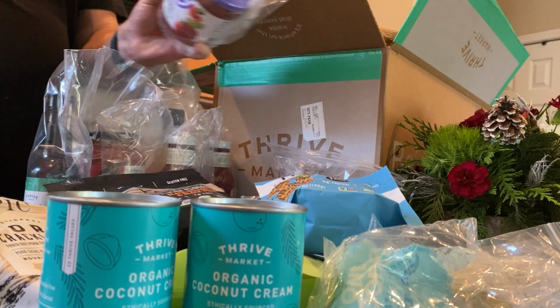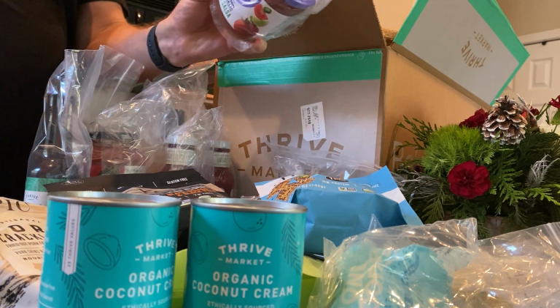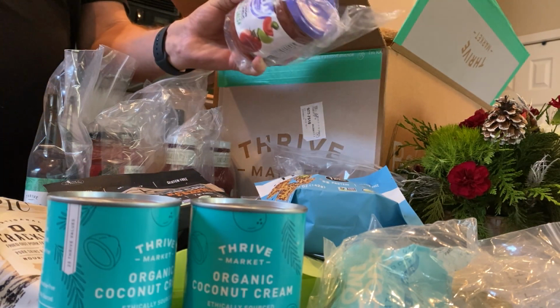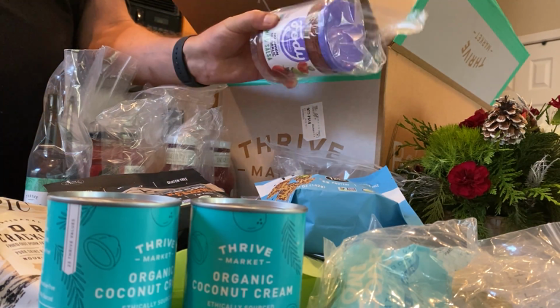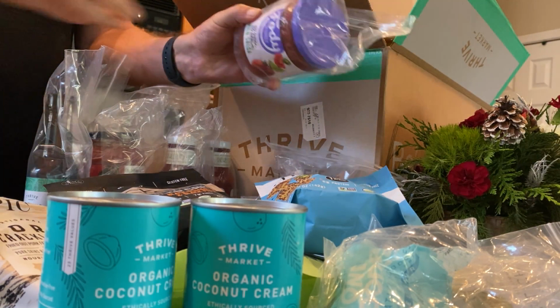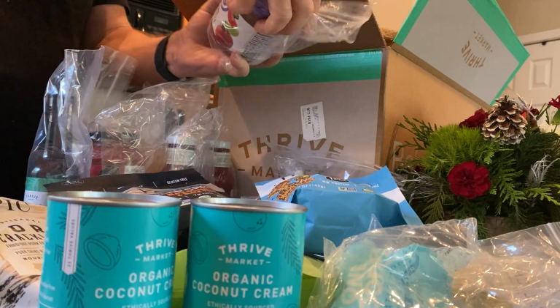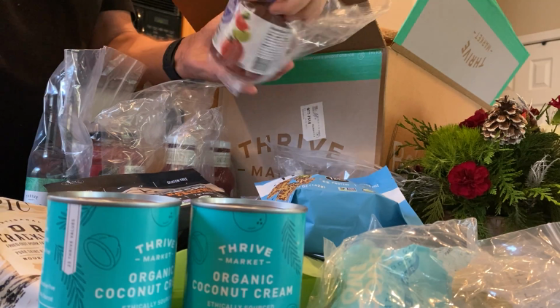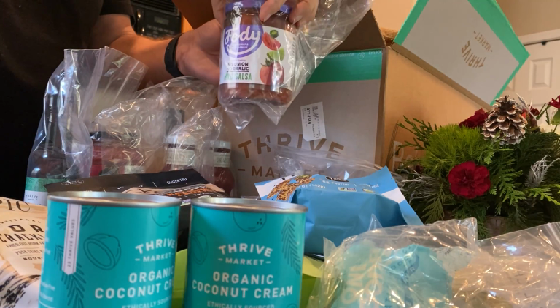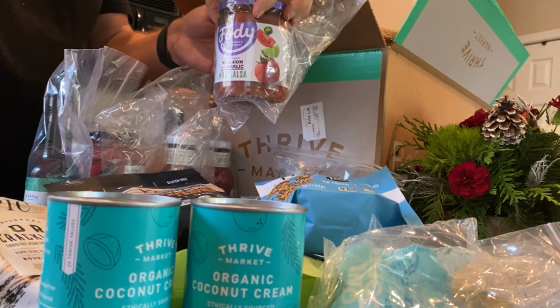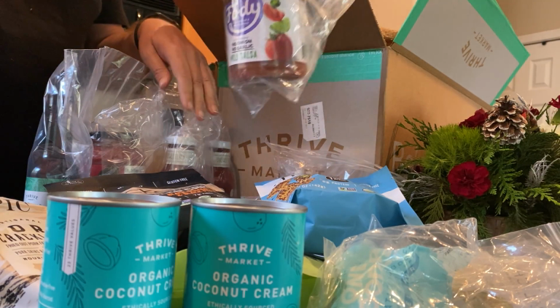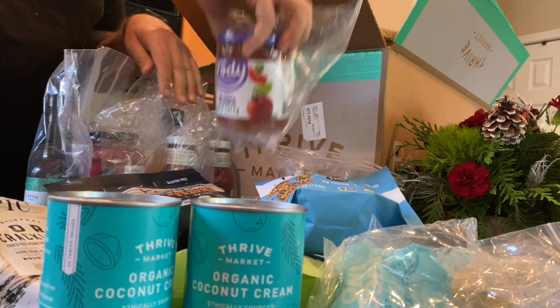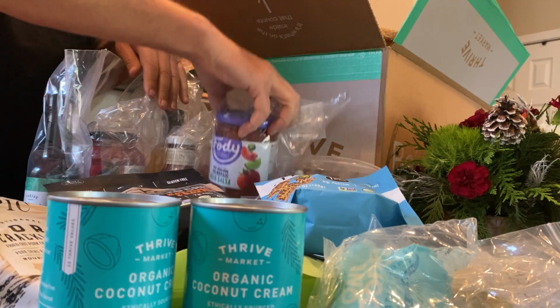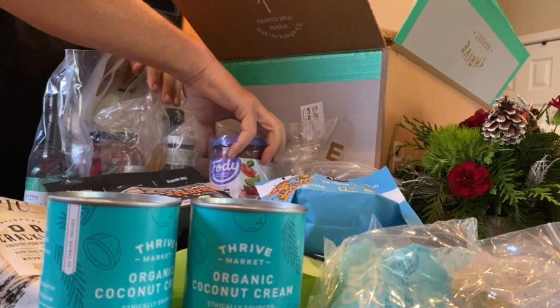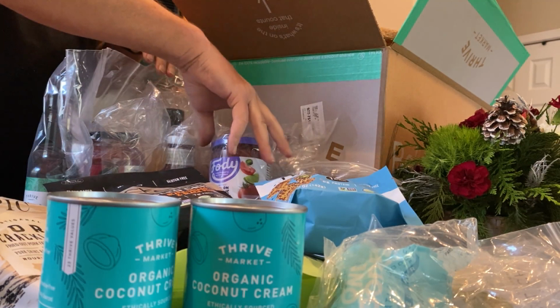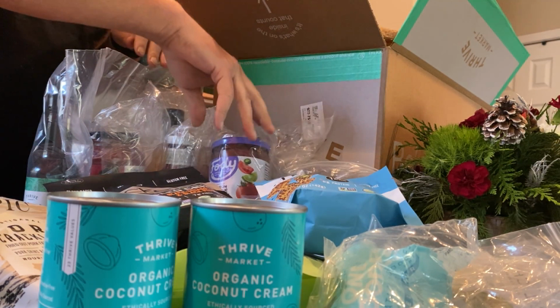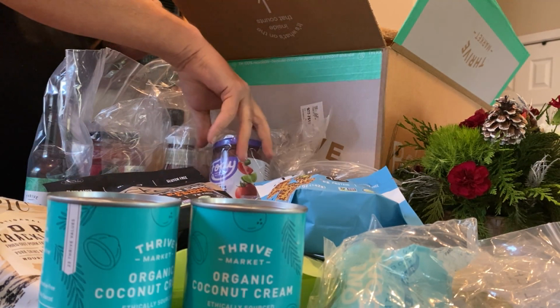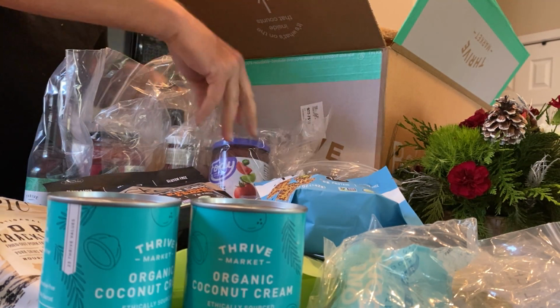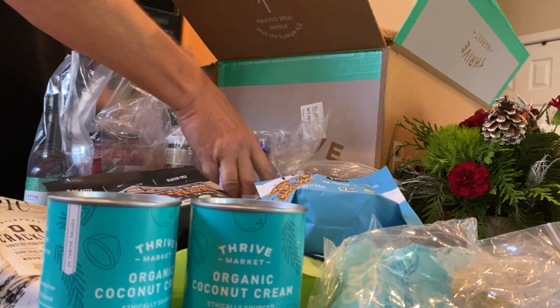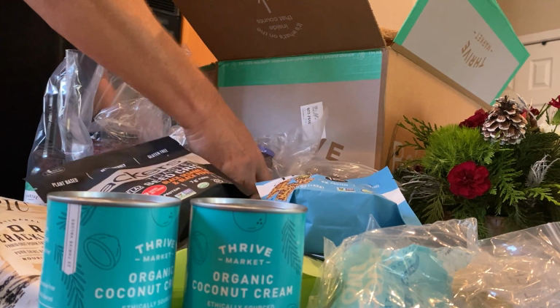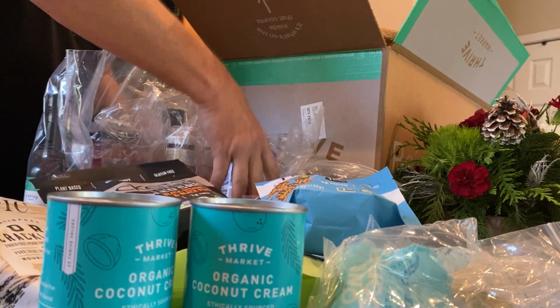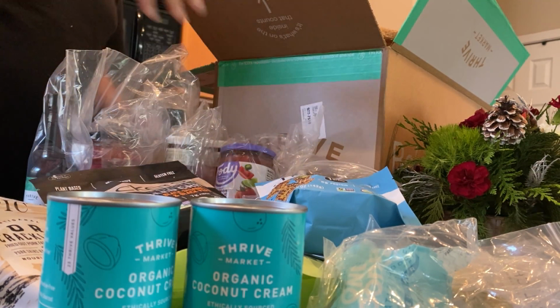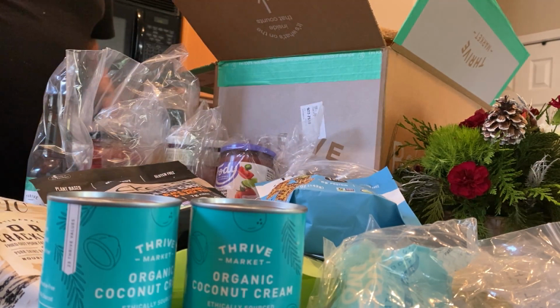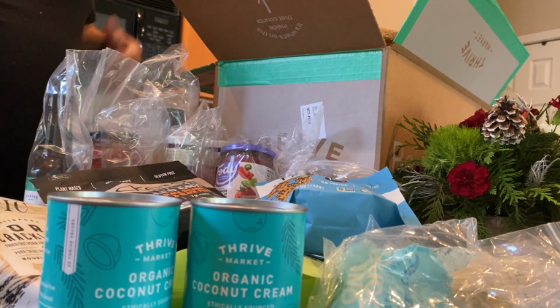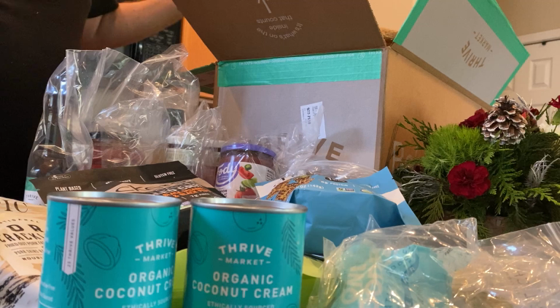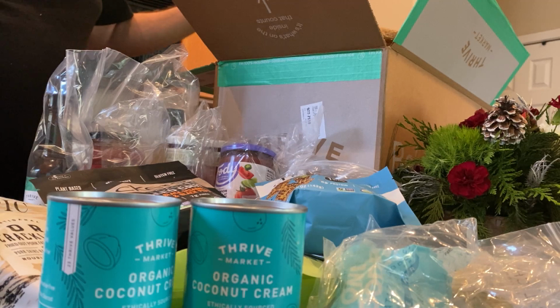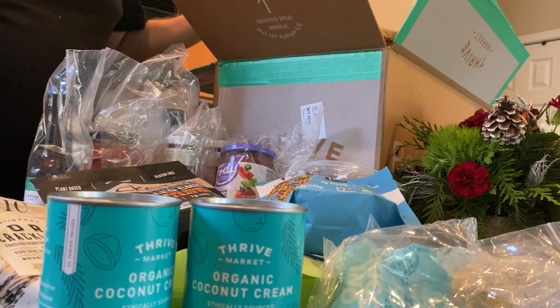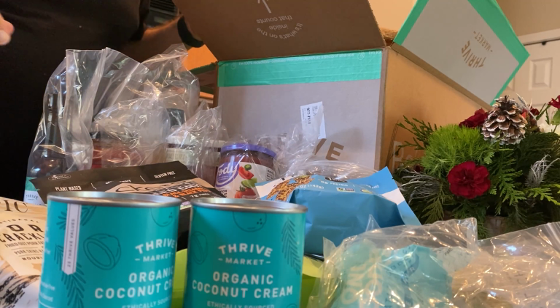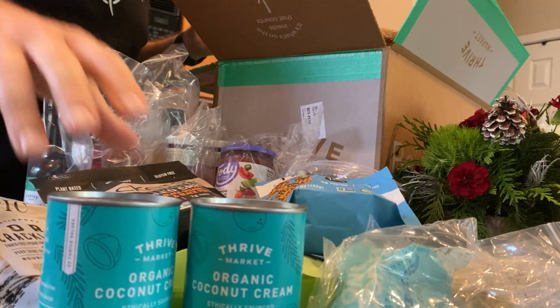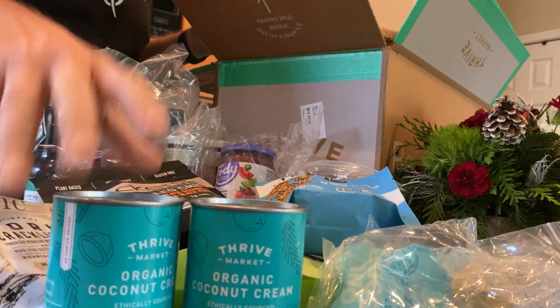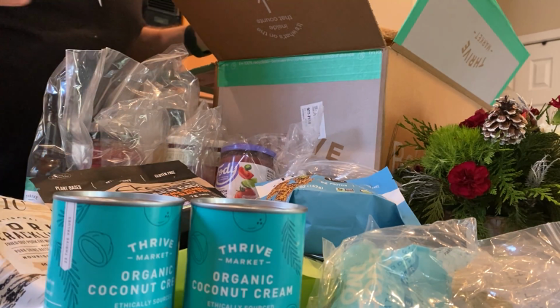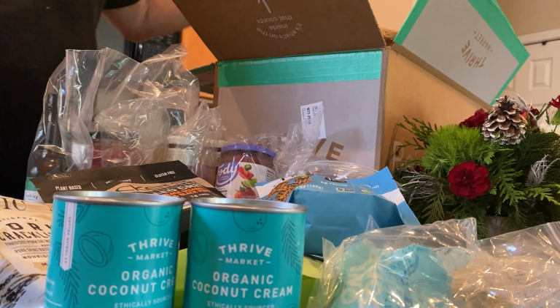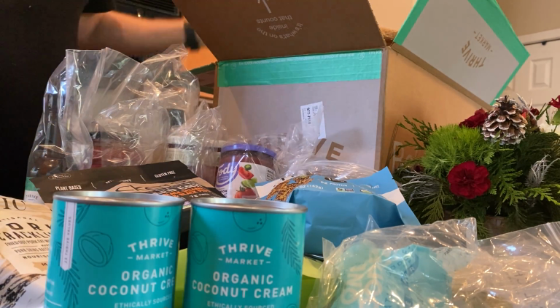Mild salsa — the Foodie salsa. Really good. Put that on our omelets or just have it for whatever. But anyways, huge haul.